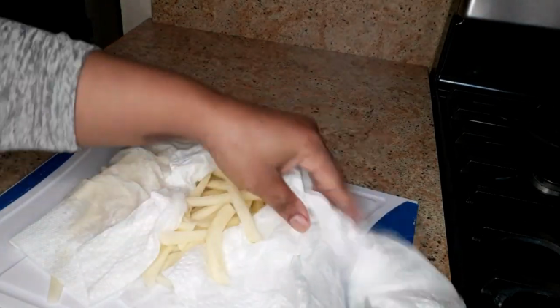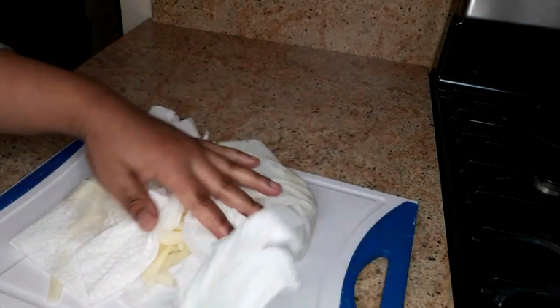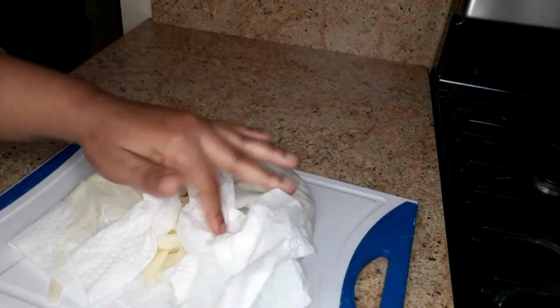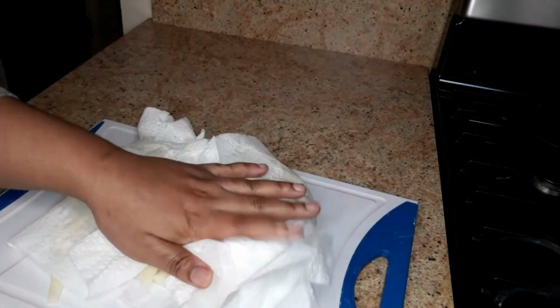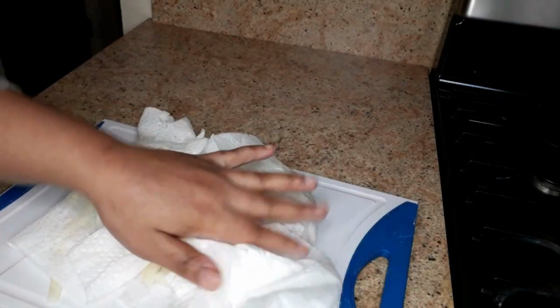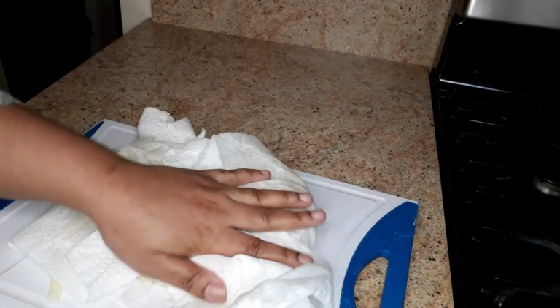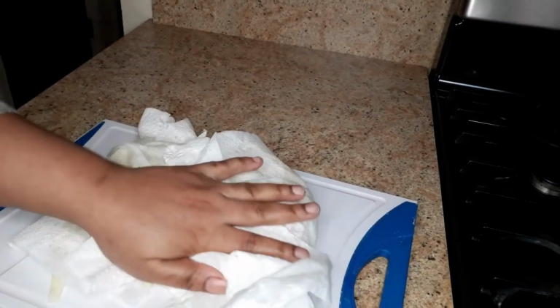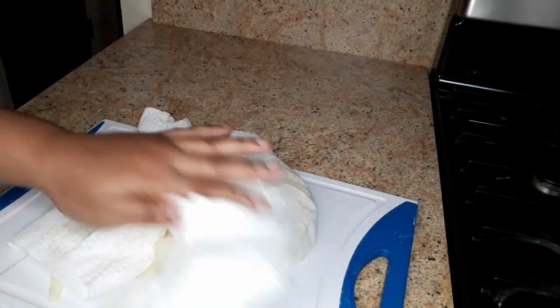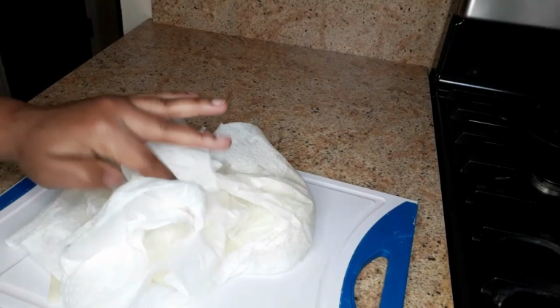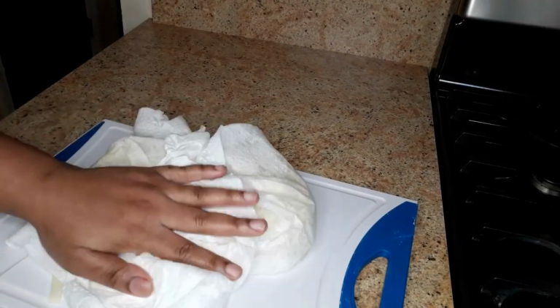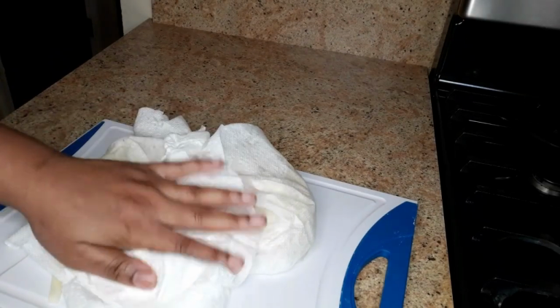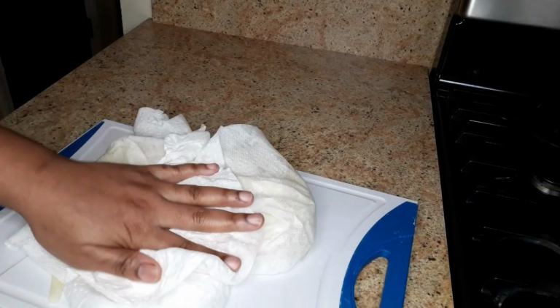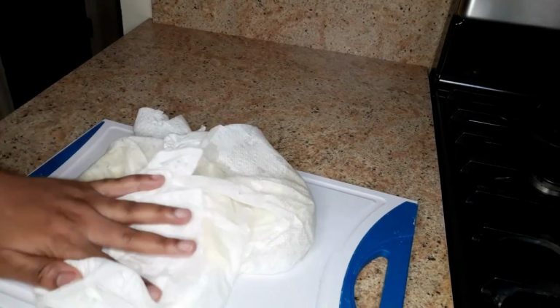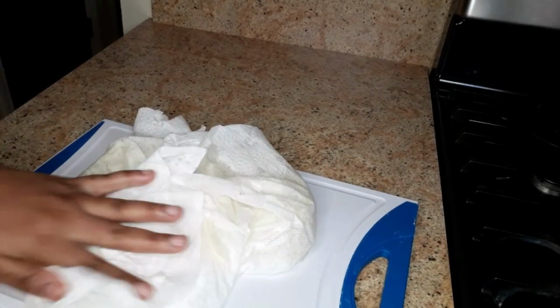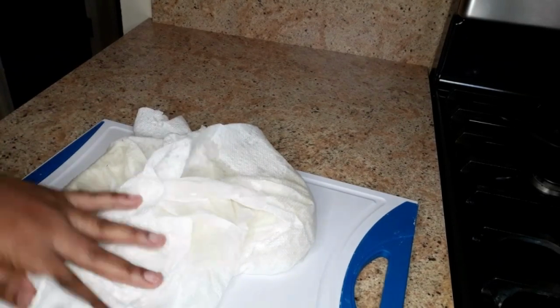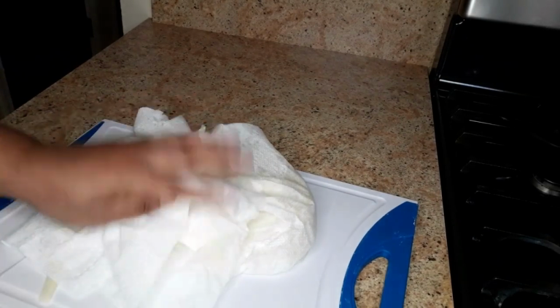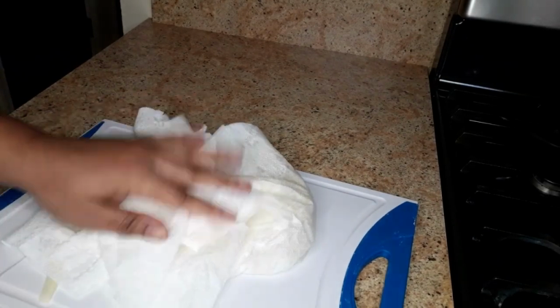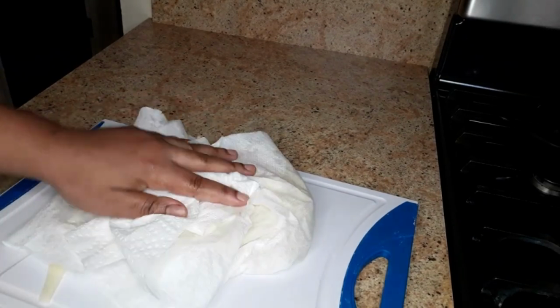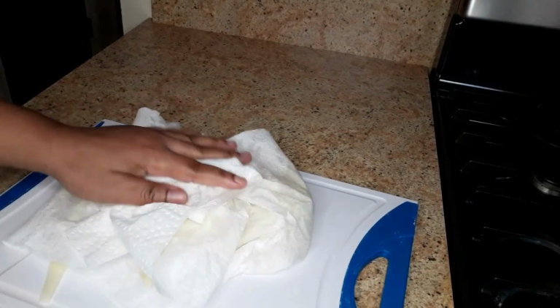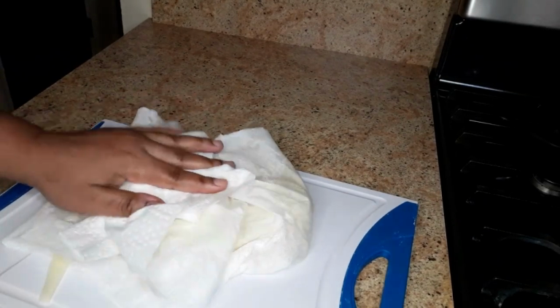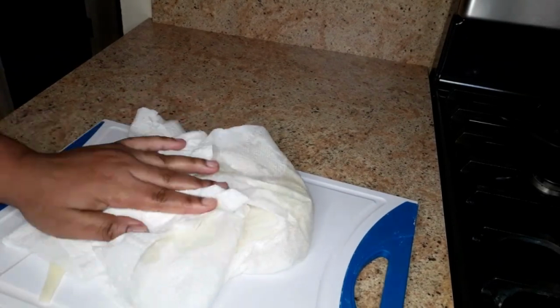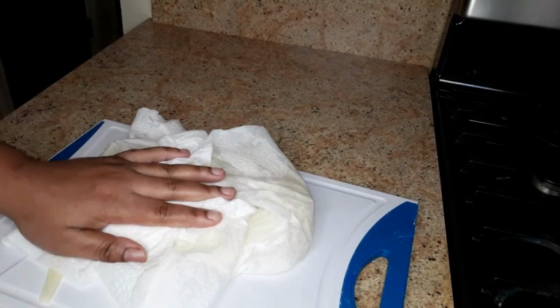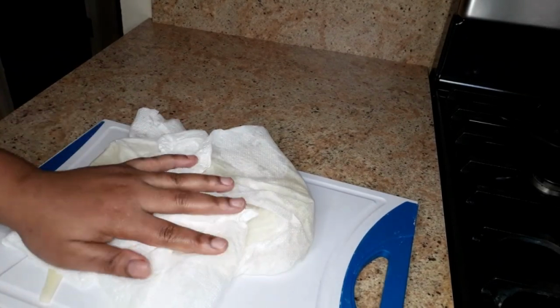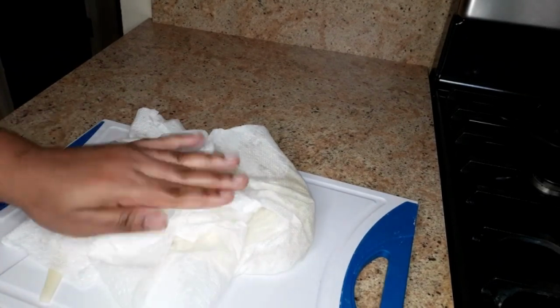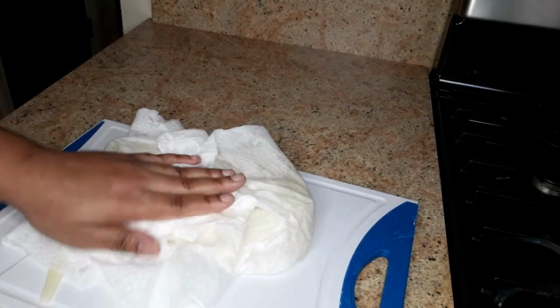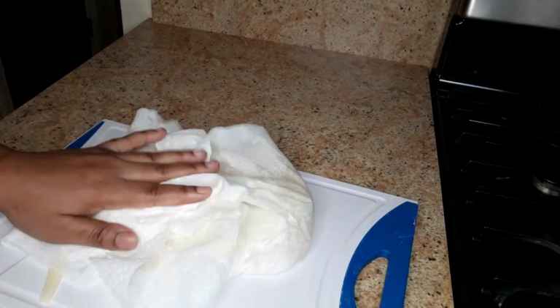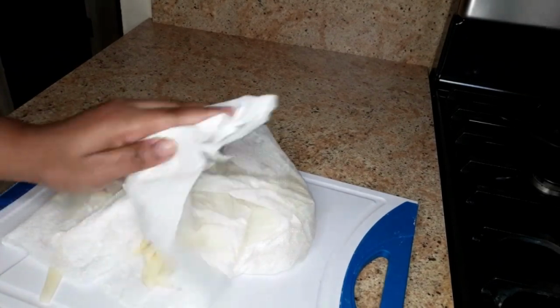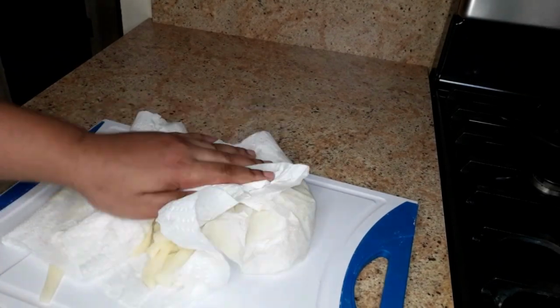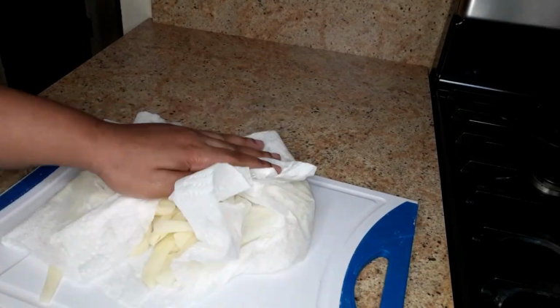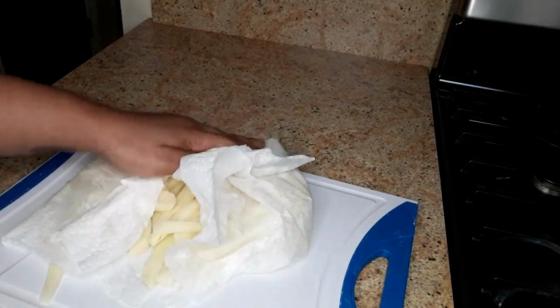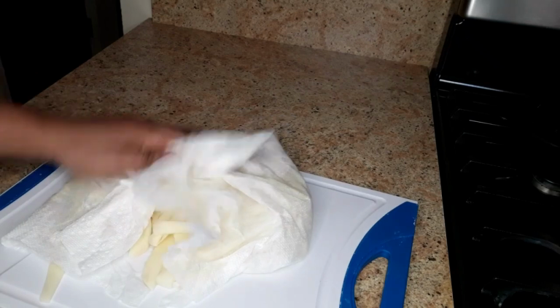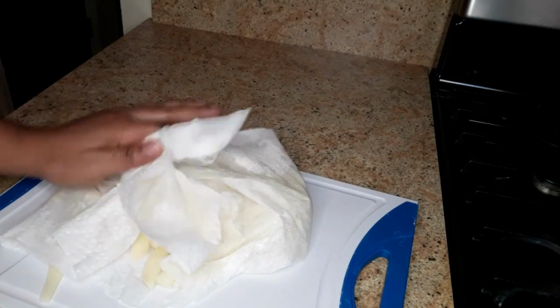We're gonna remove all the excess moisture from the potato, so take your time and just pat them dry.